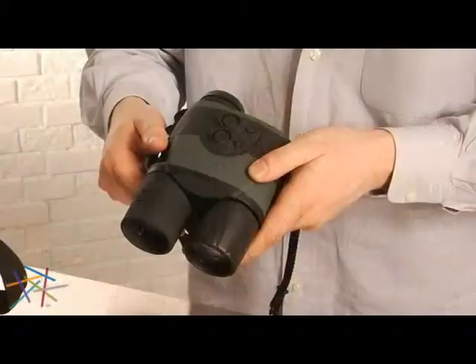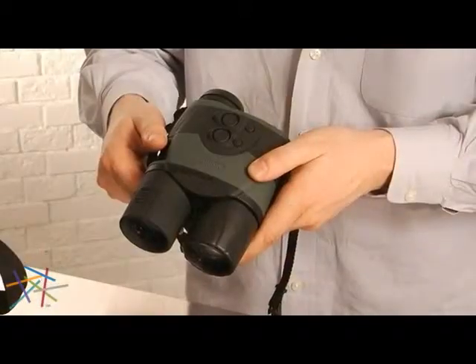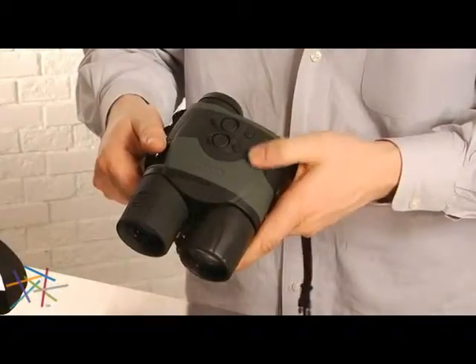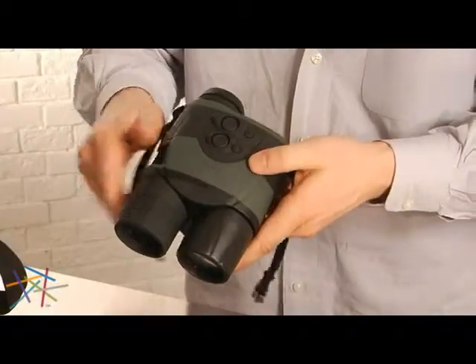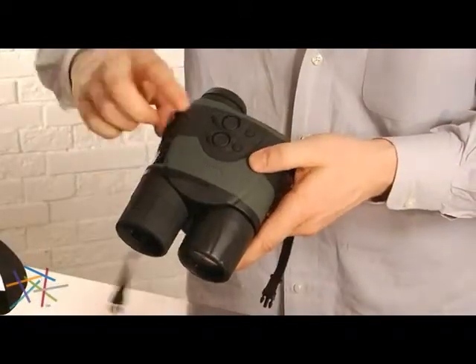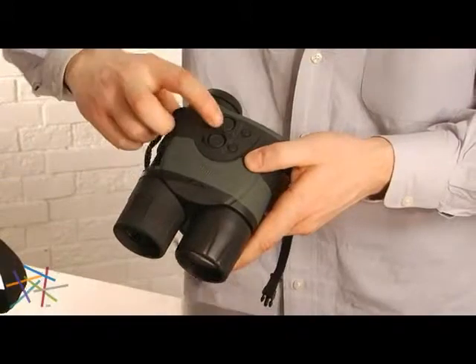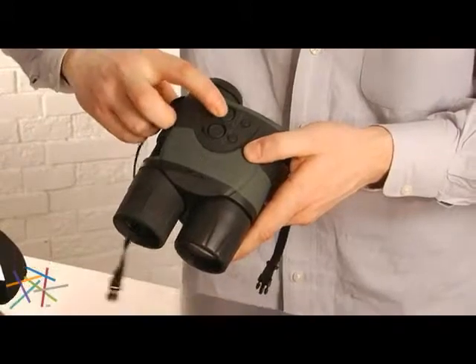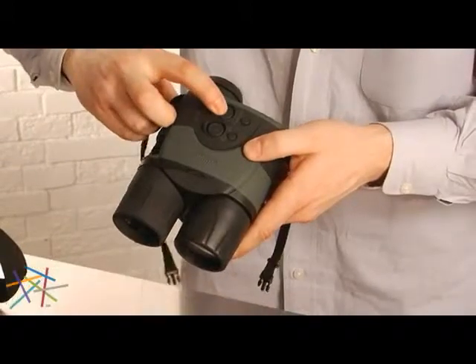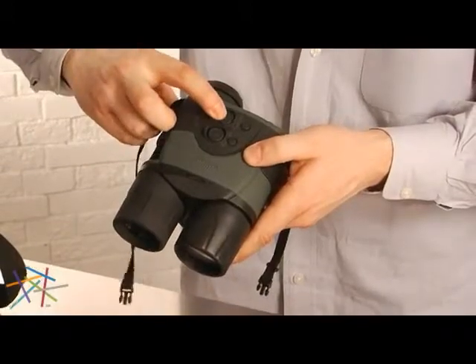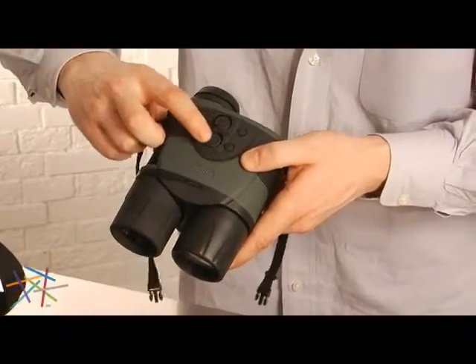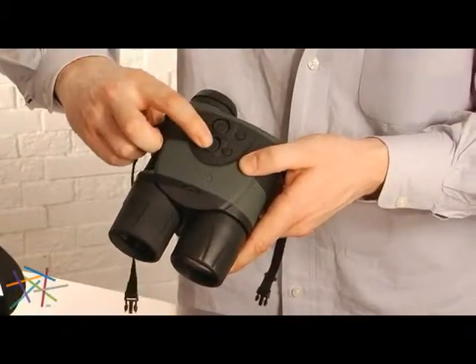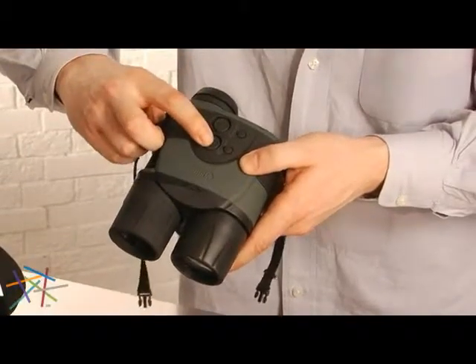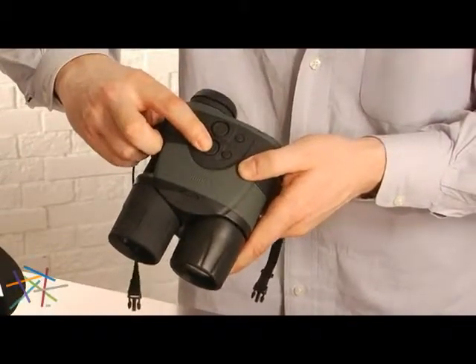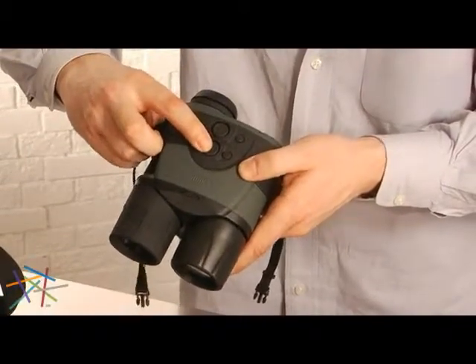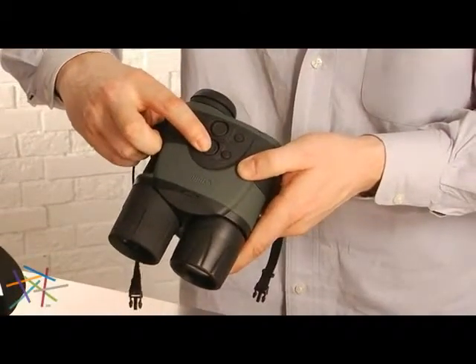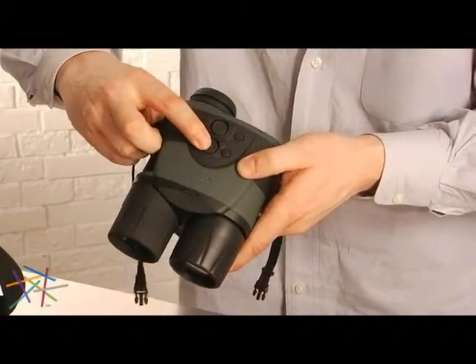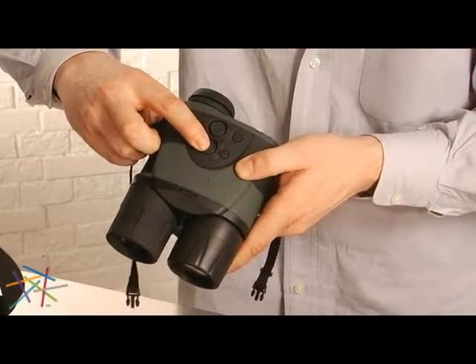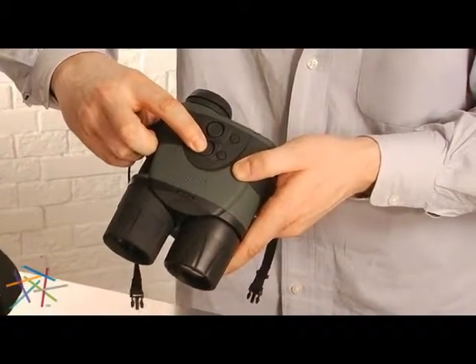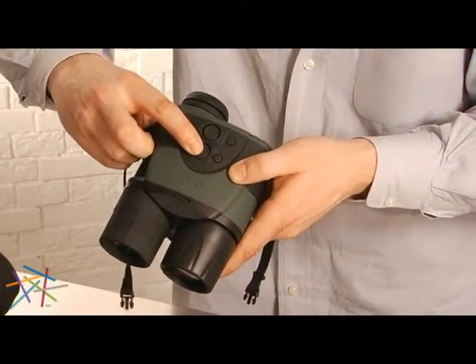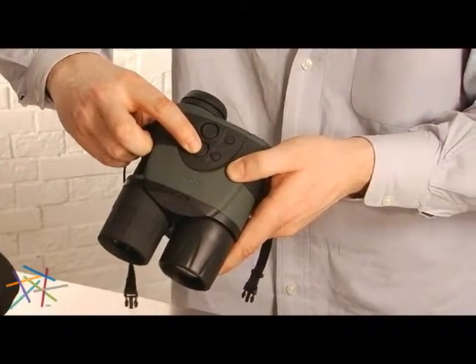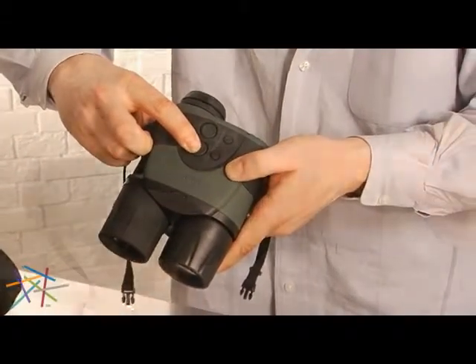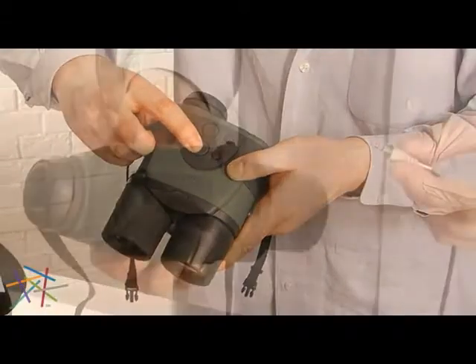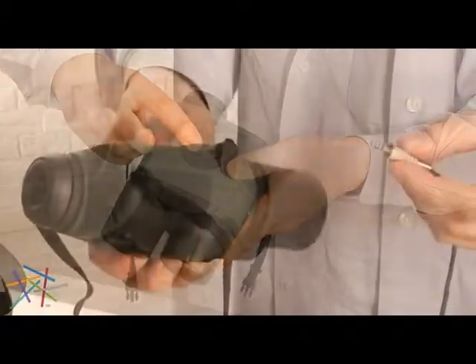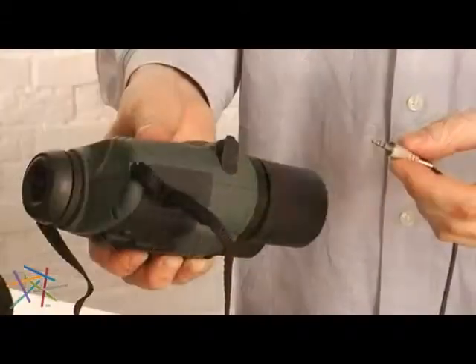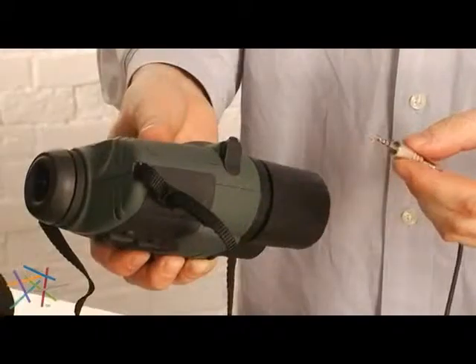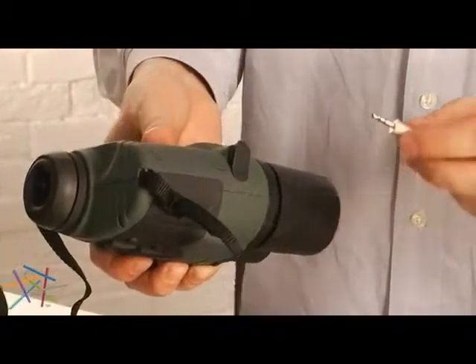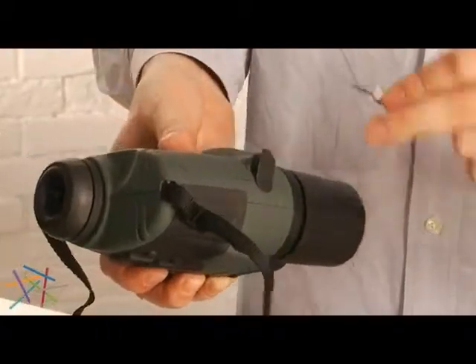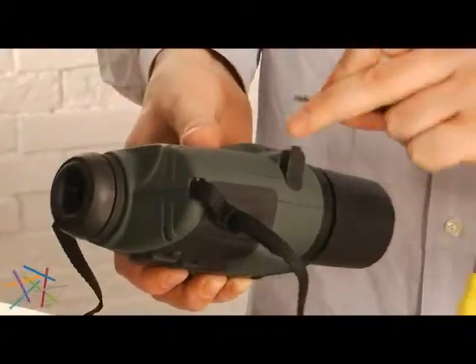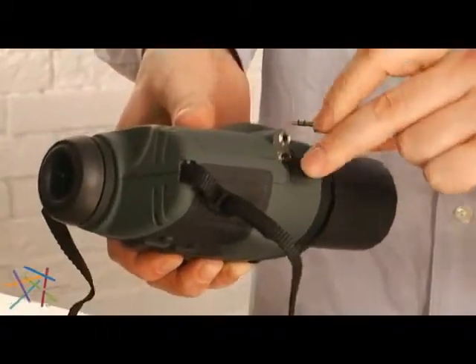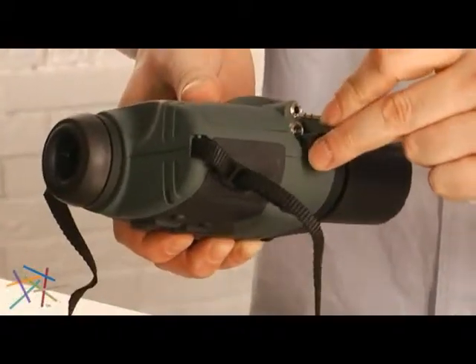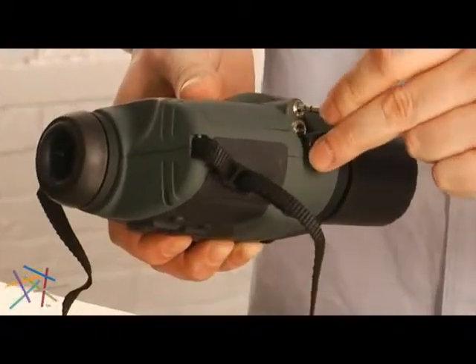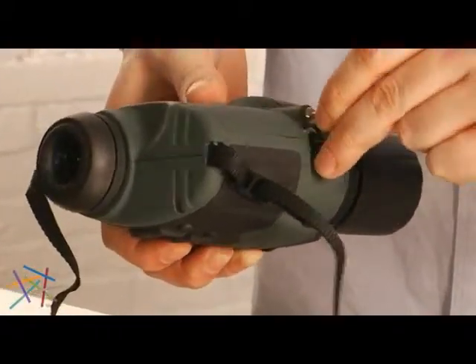On the top of the unit is your power button and your button for your built-in infrared illuminator, and this is where you plug in the video out adapter.